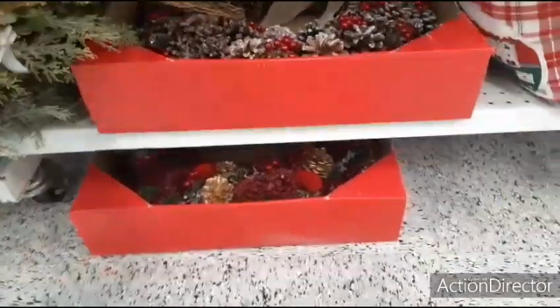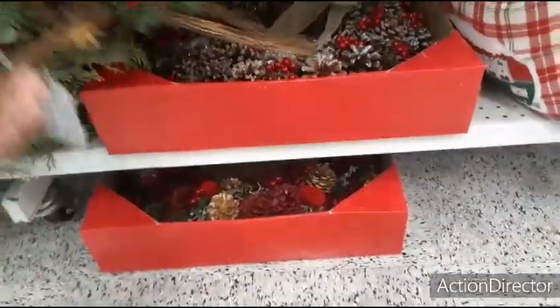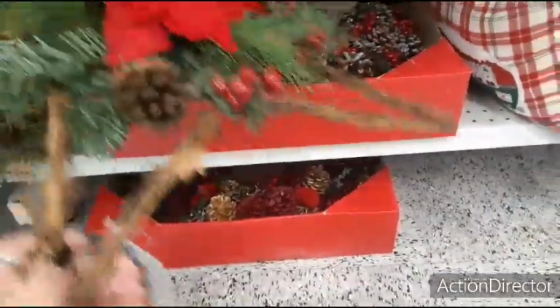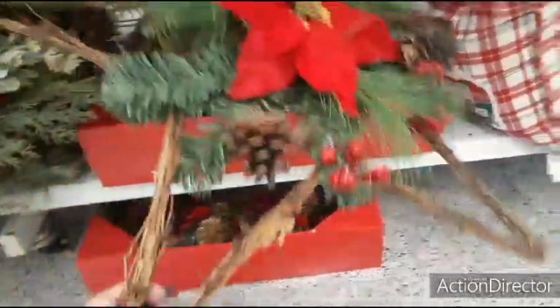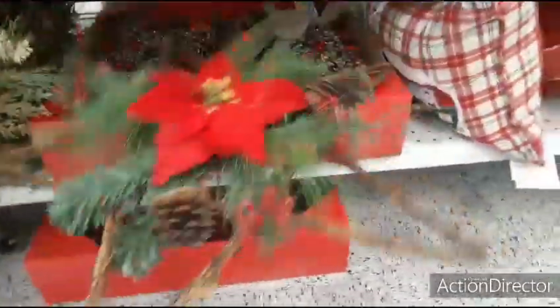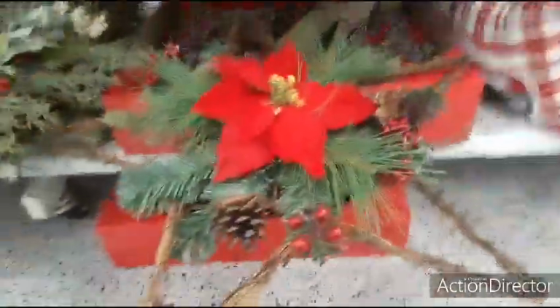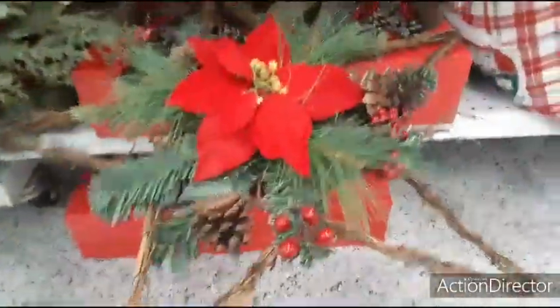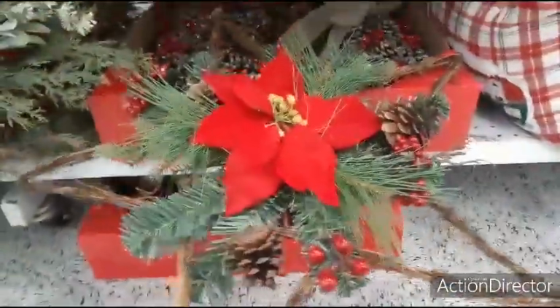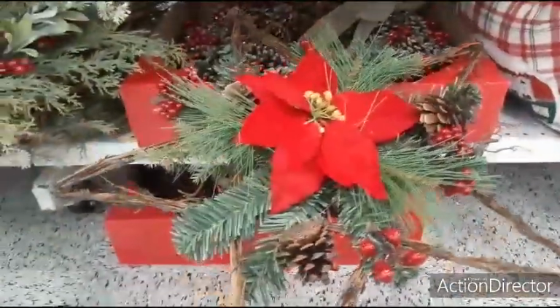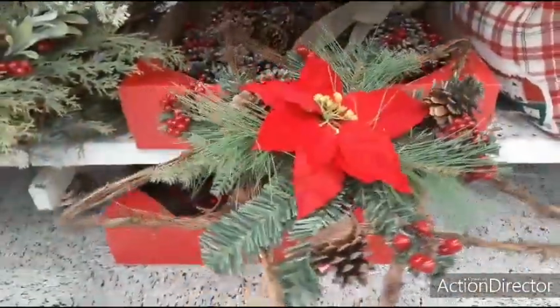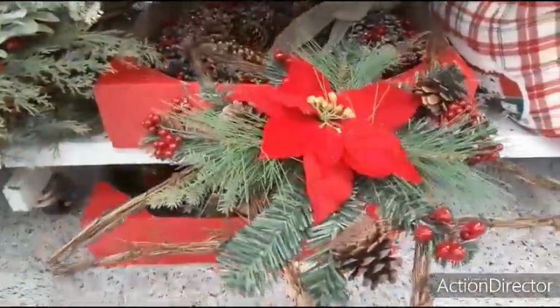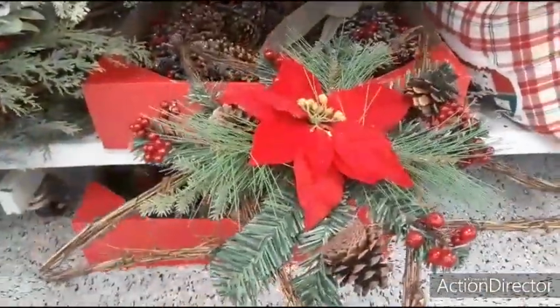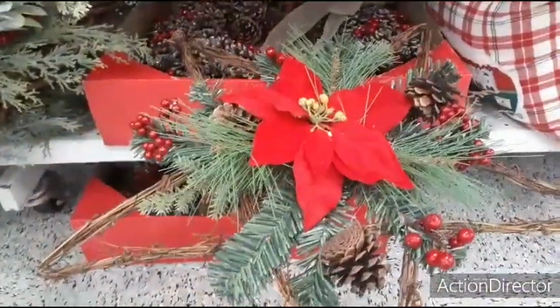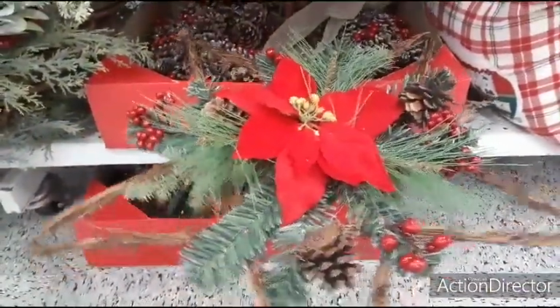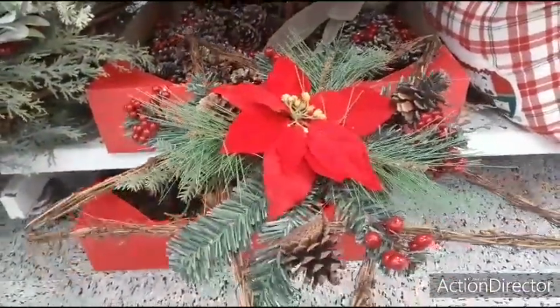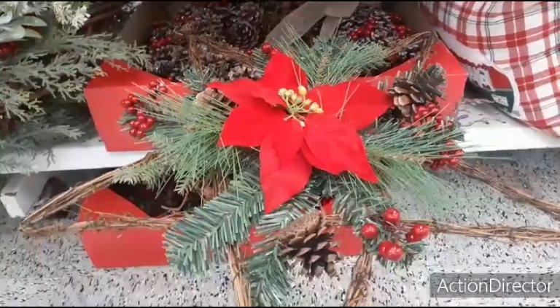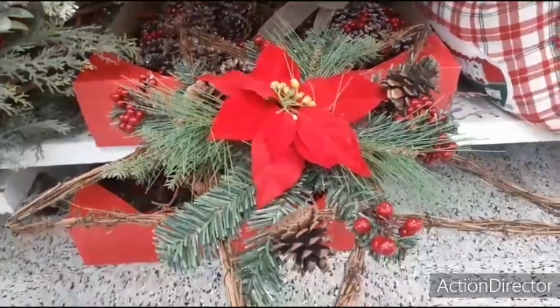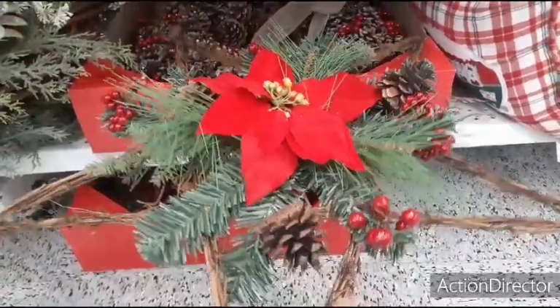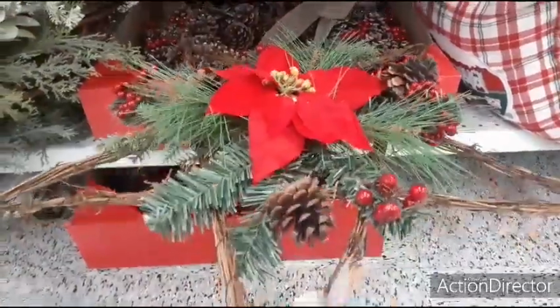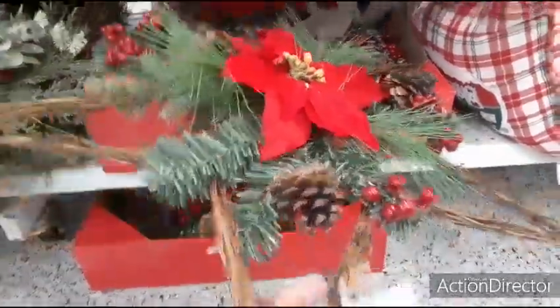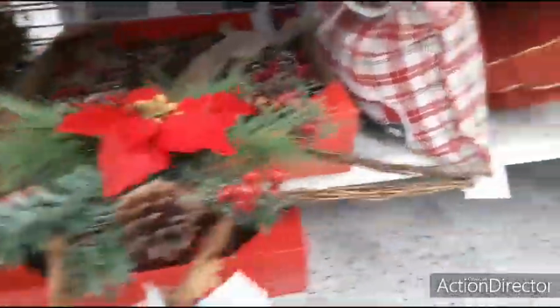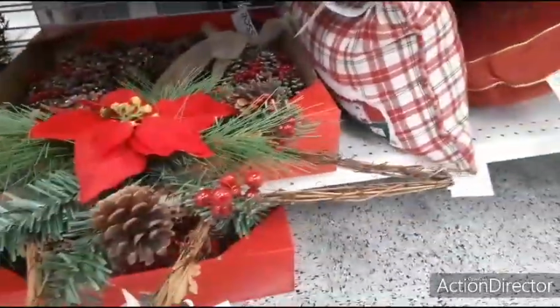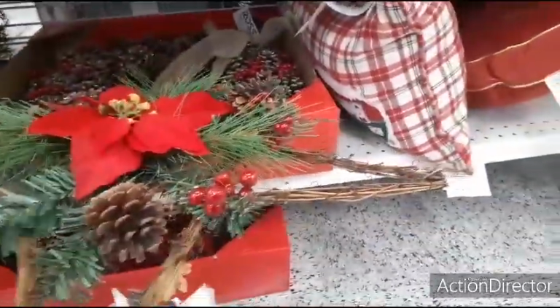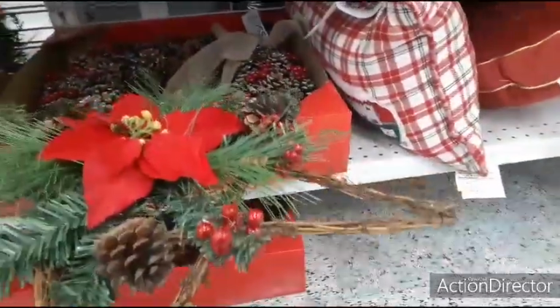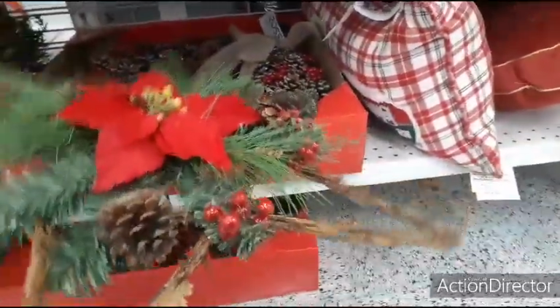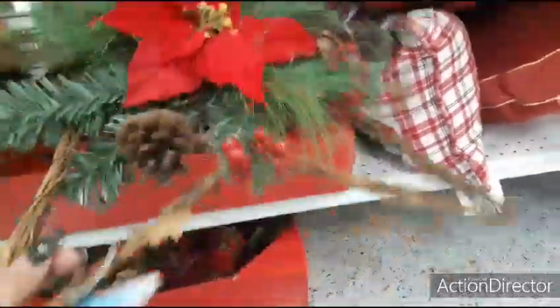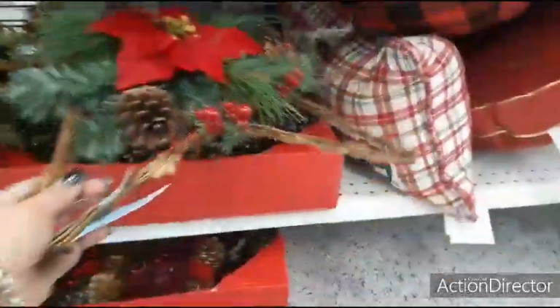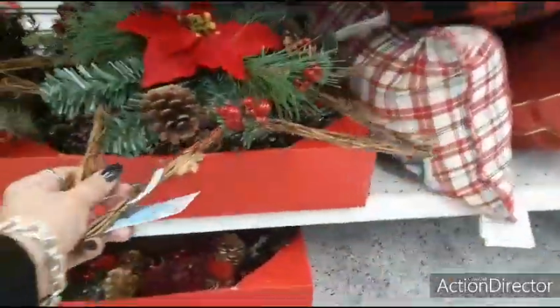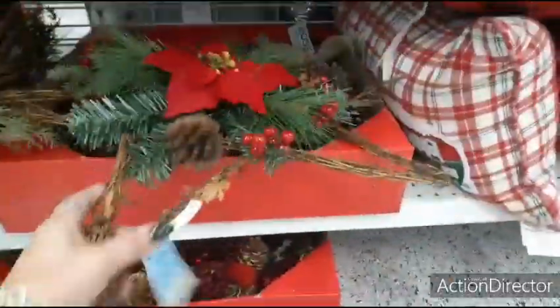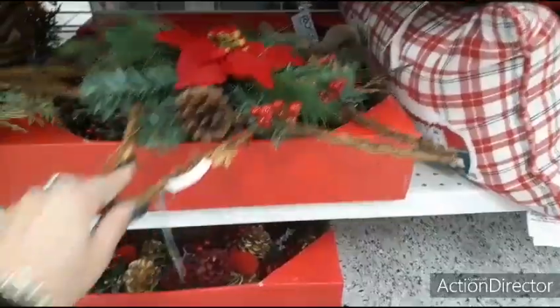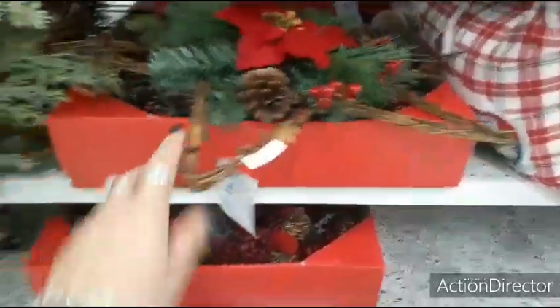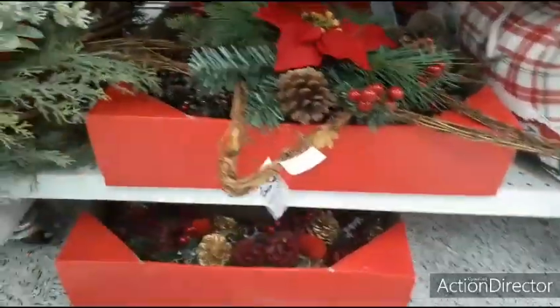They also have this cute star decor — just a poinsettia with pine cones, very simple, very cute — and this is going to be $12.99.